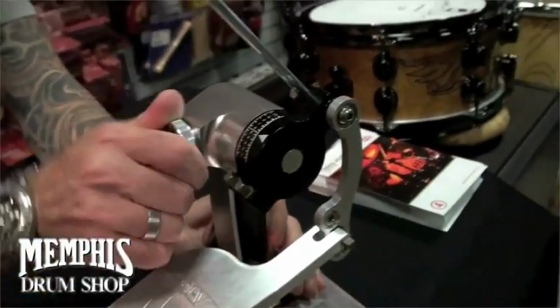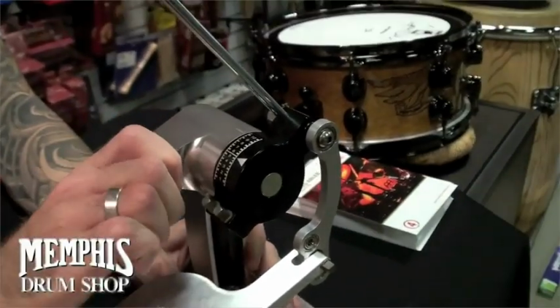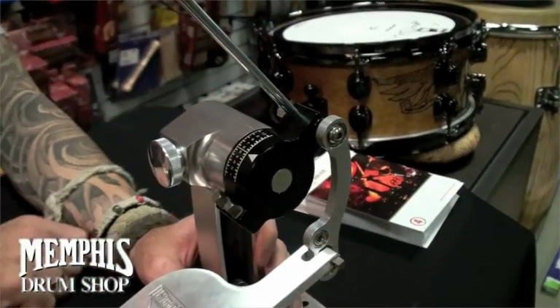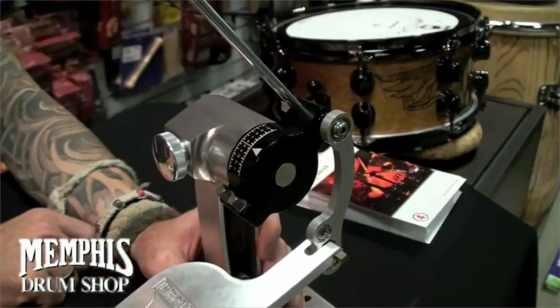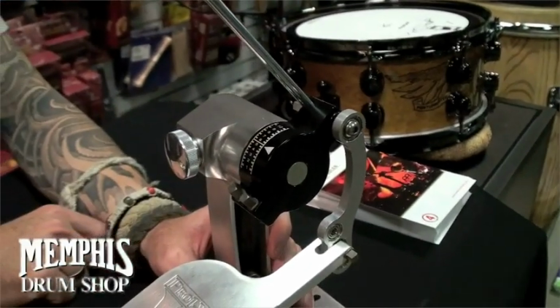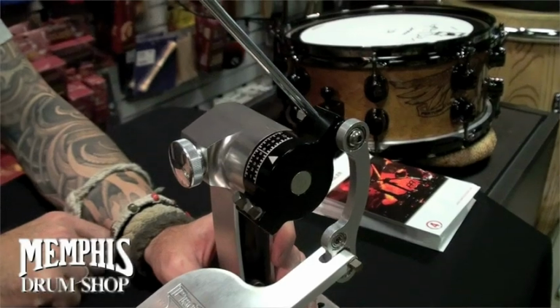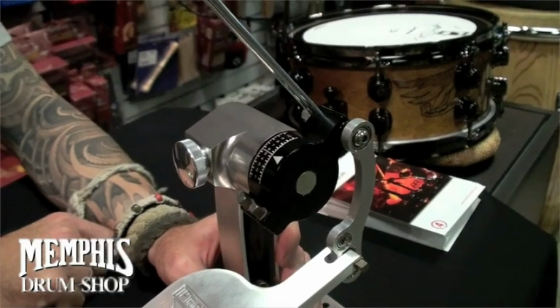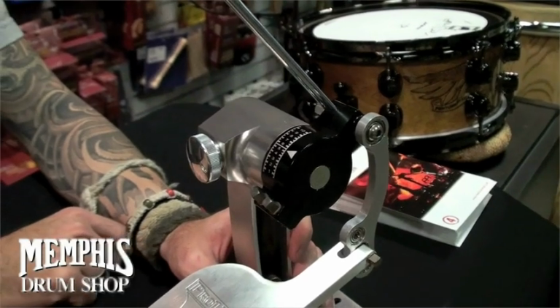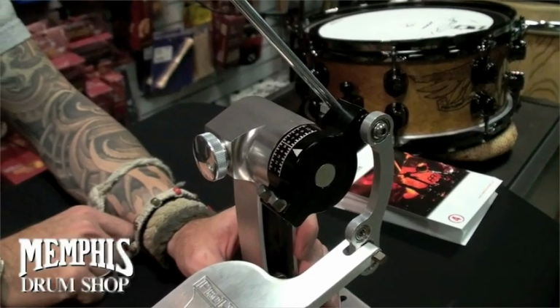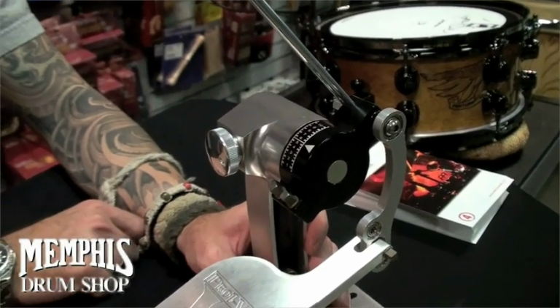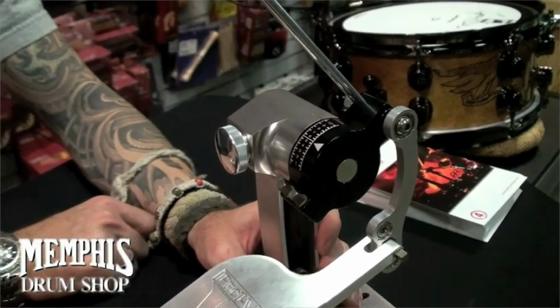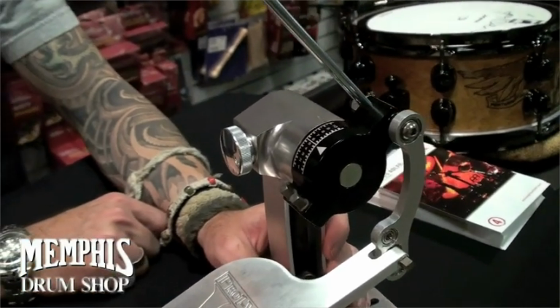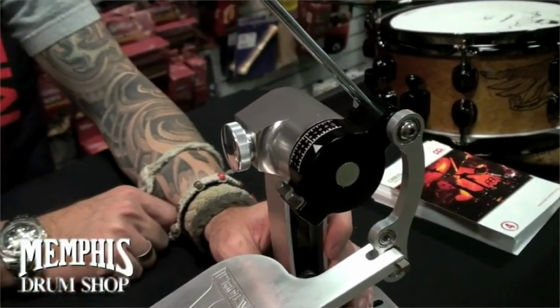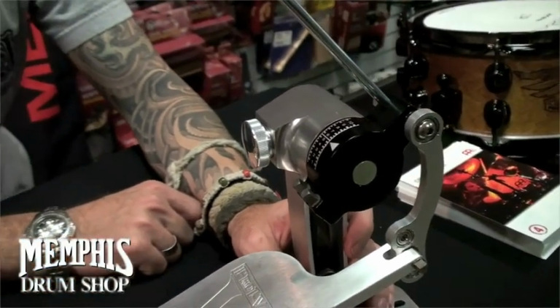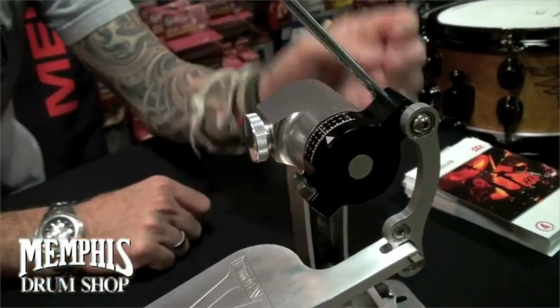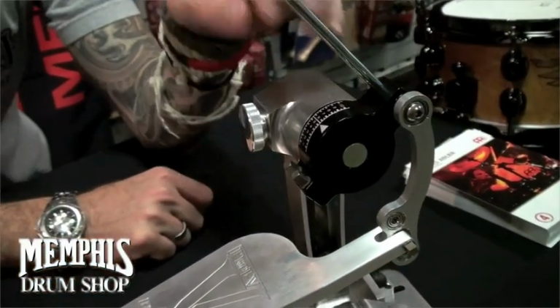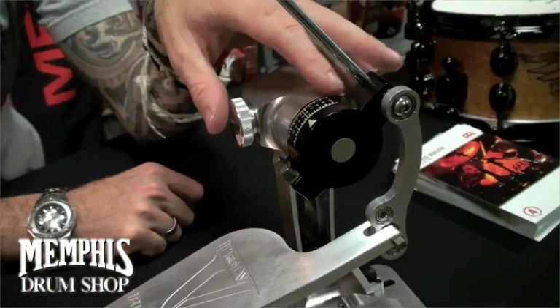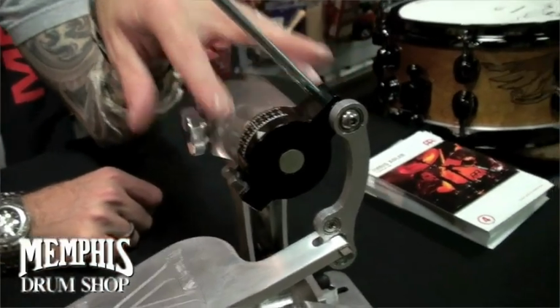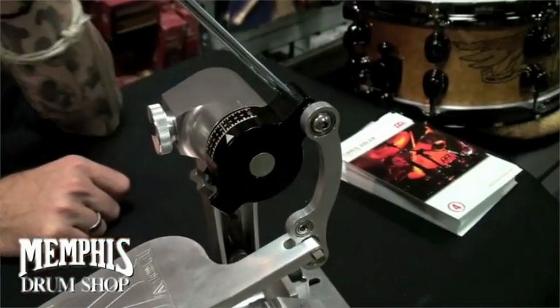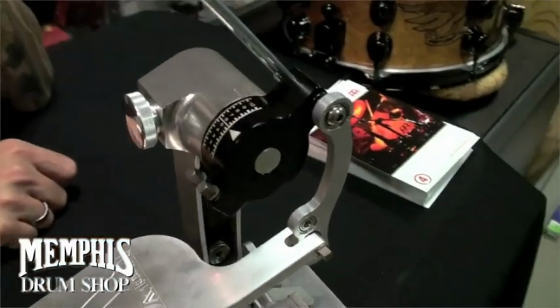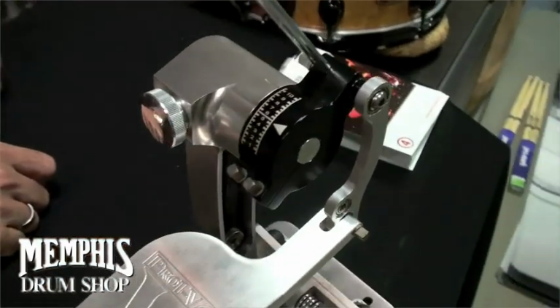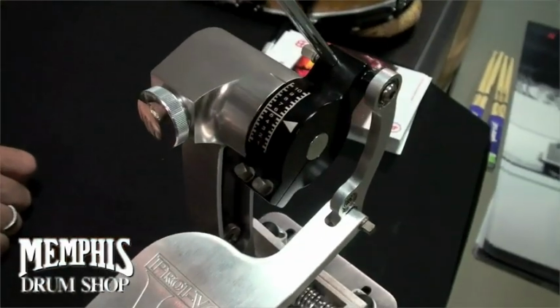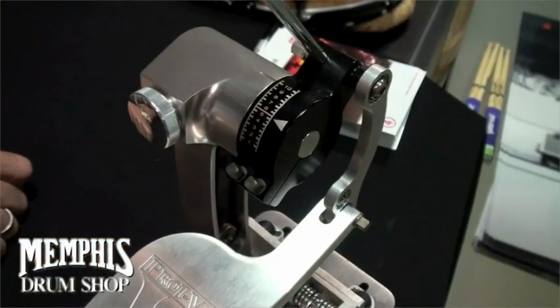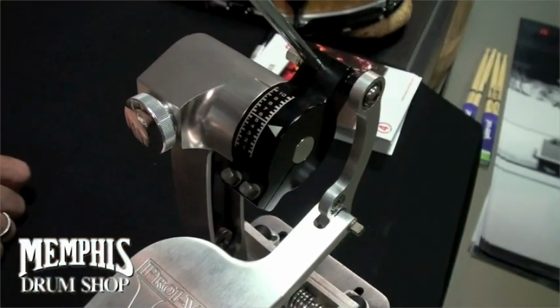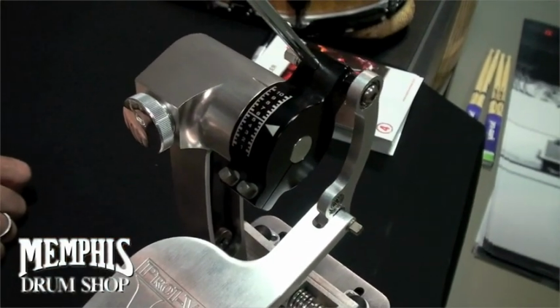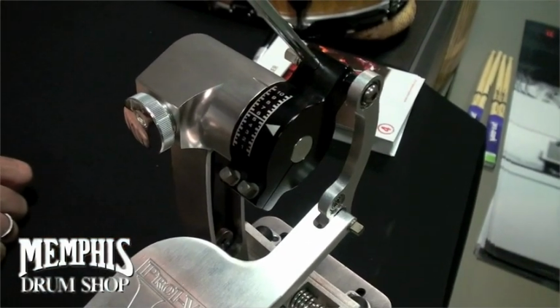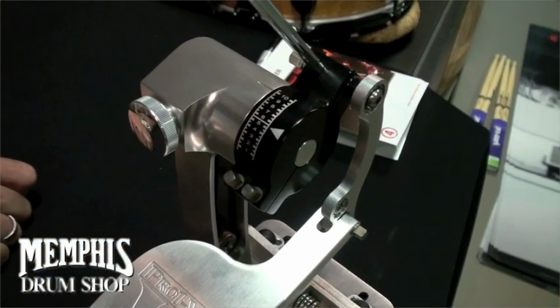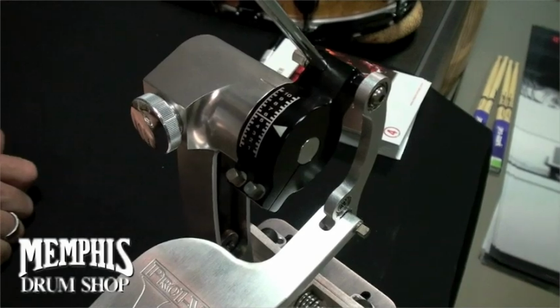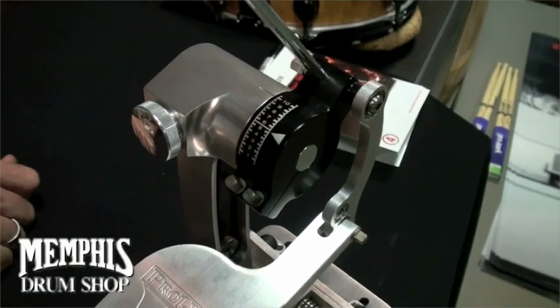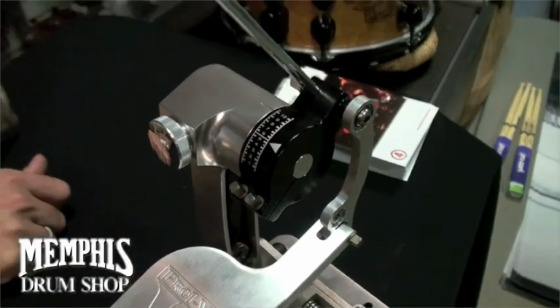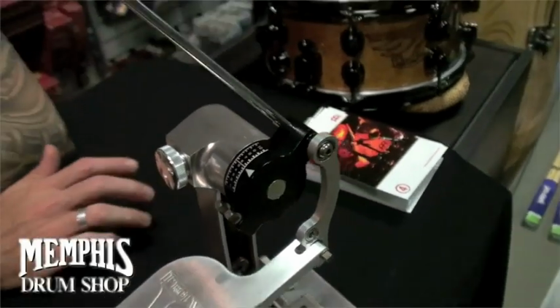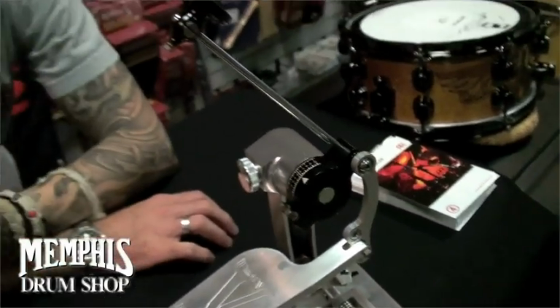Tighten, loosen, whatever works for you. I've found it for myself — I keep it fairly tight. The settings here allow you to keep track of where things are at. Write them down, try different things, see what works for you. Mine are set up differently.